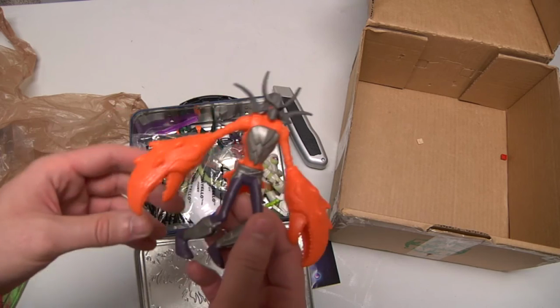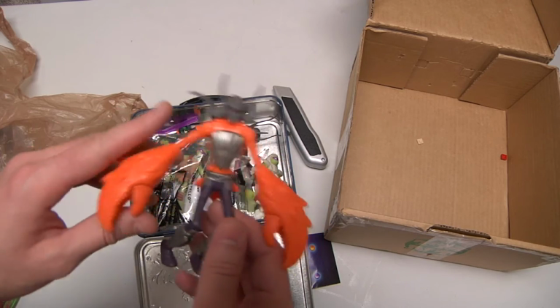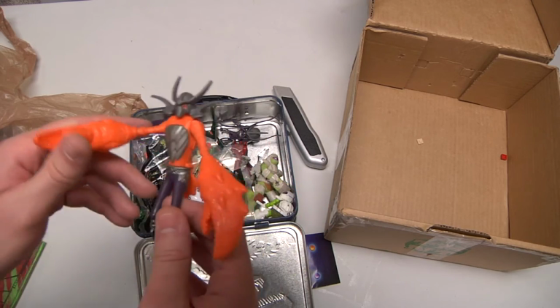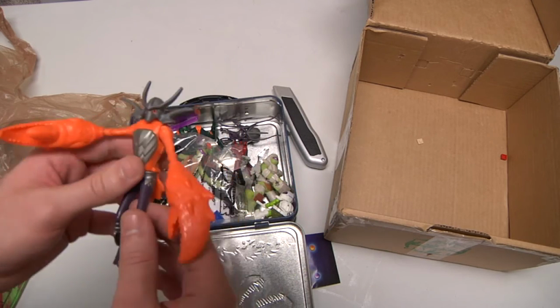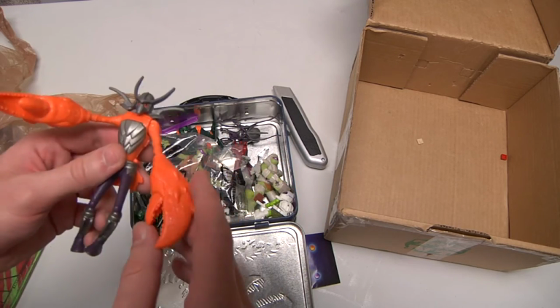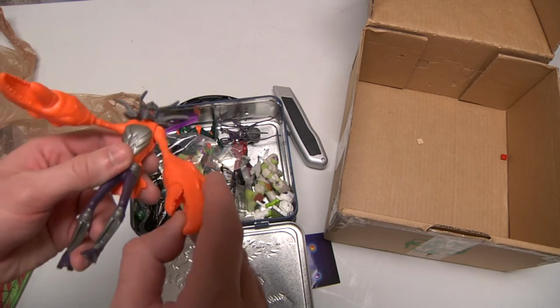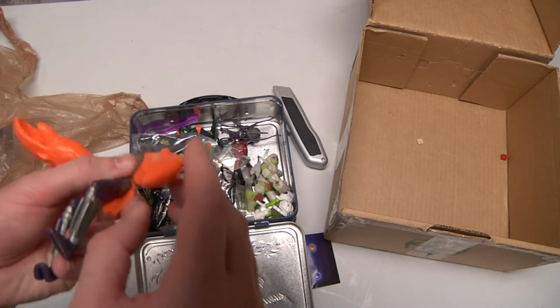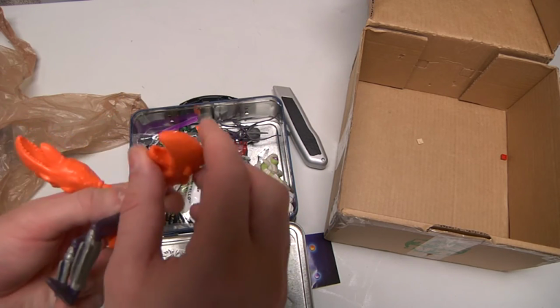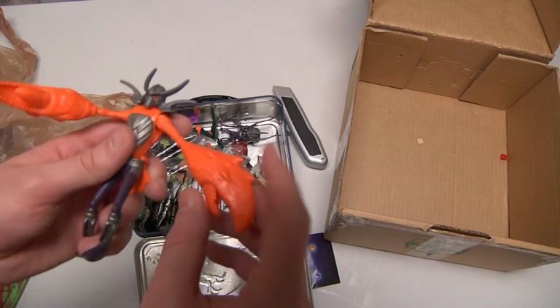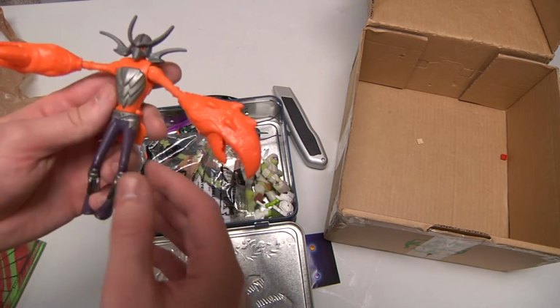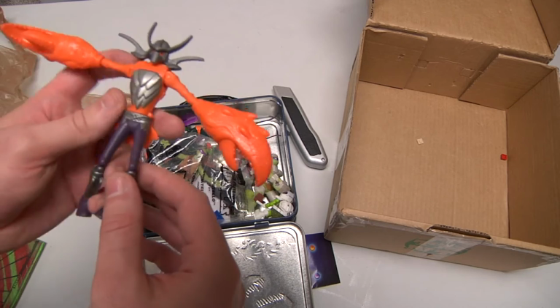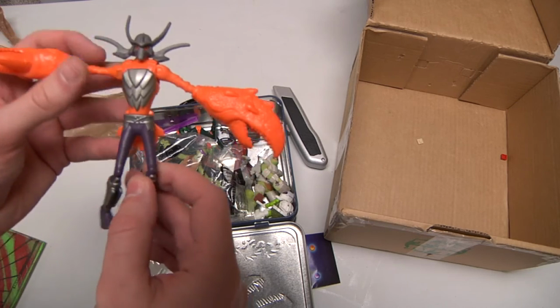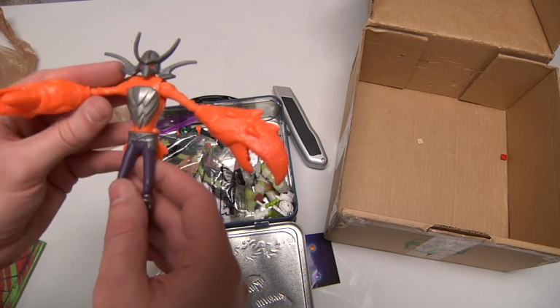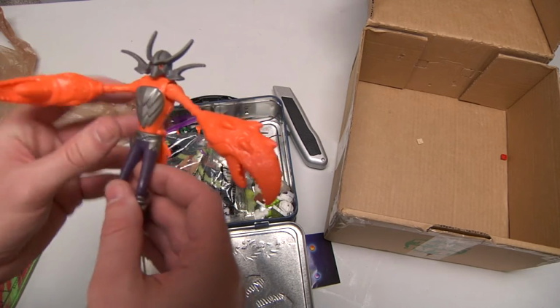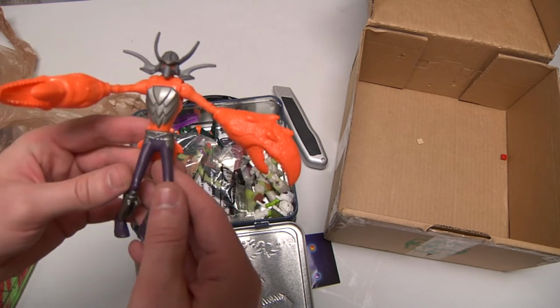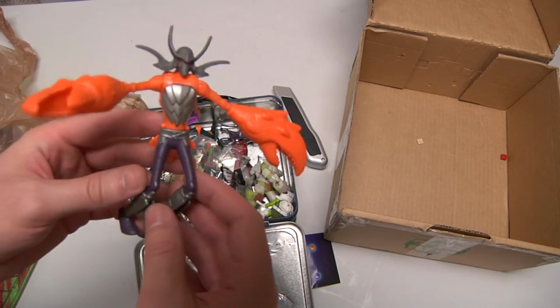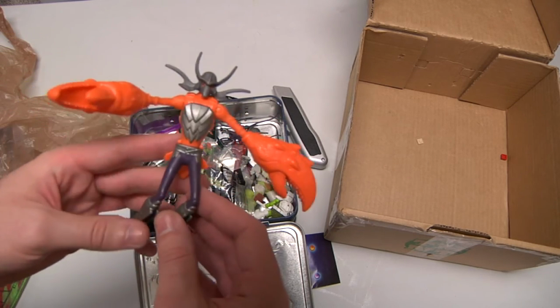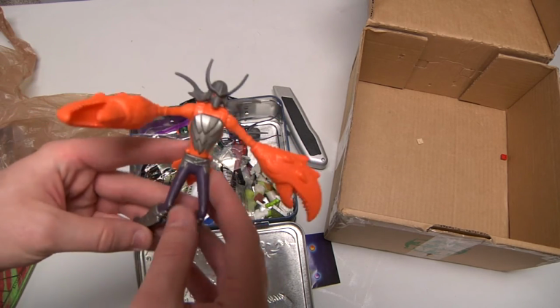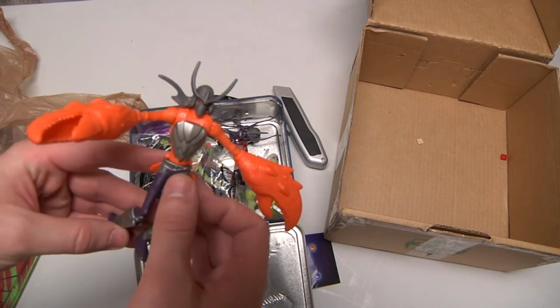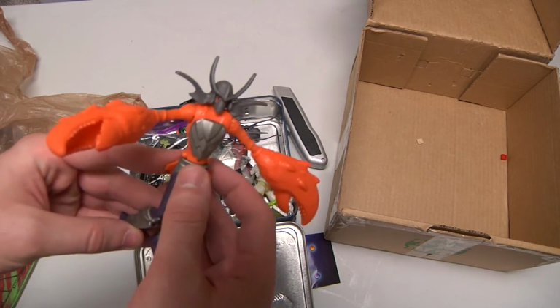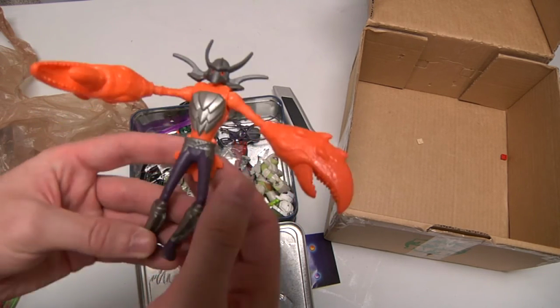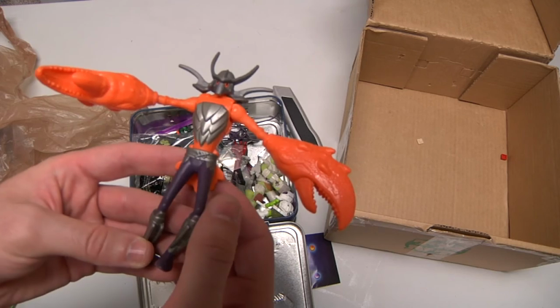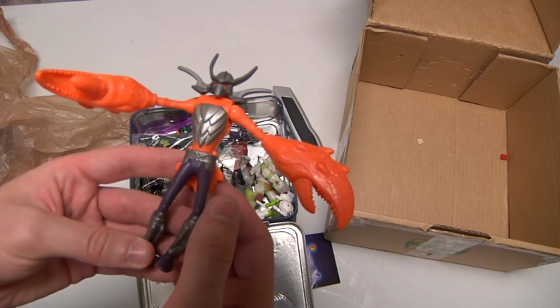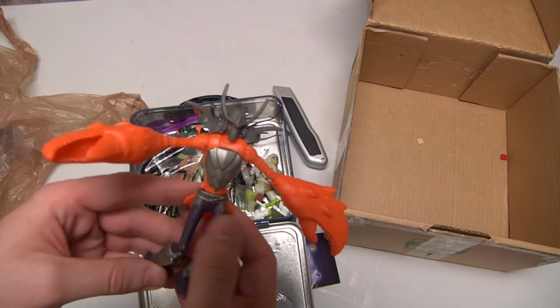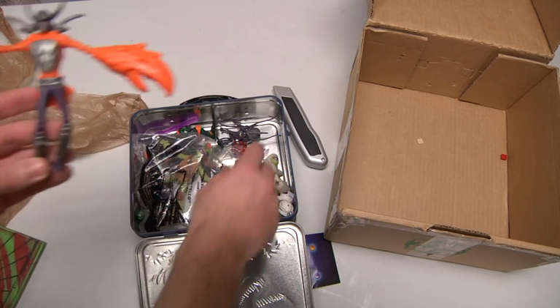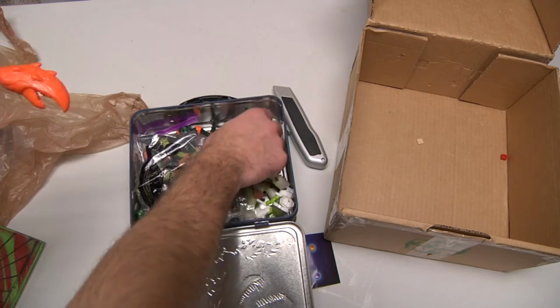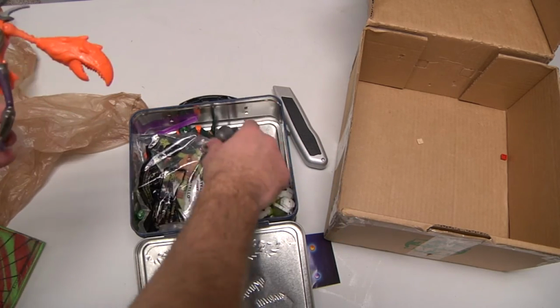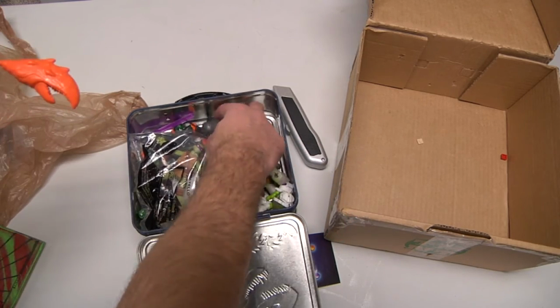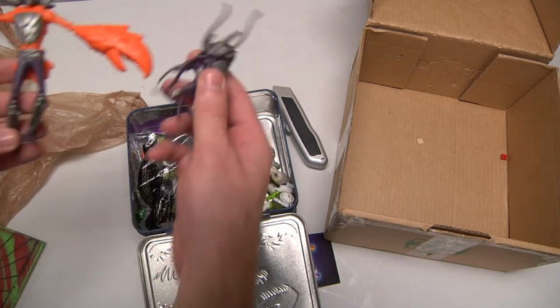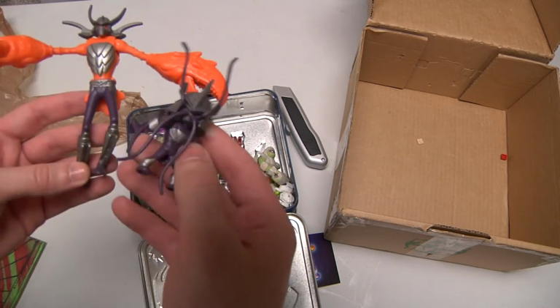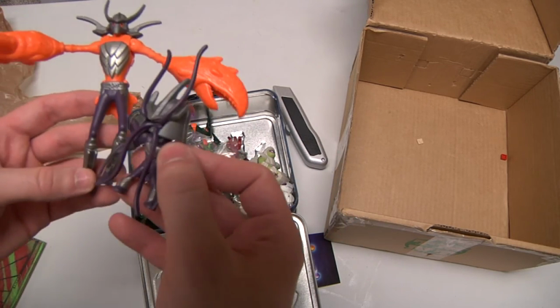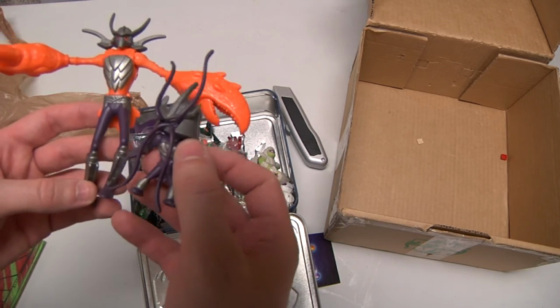Once again, this is kind of self-explanatory — it's a mutant Shredder, which is kind of dumb. It comes with a little one too — actually, I think the little one might be even cooler.